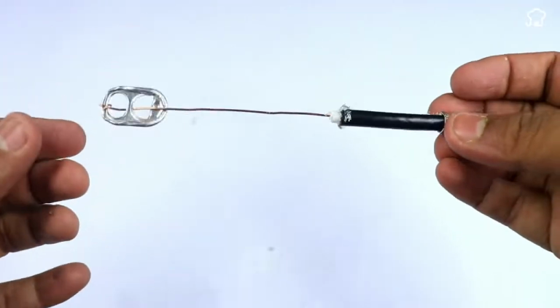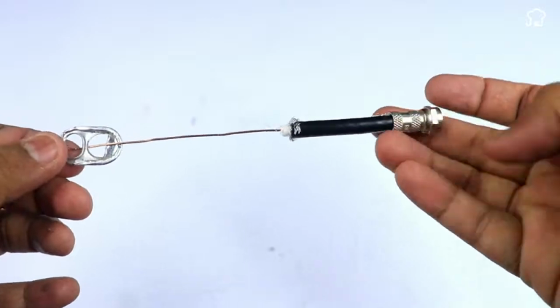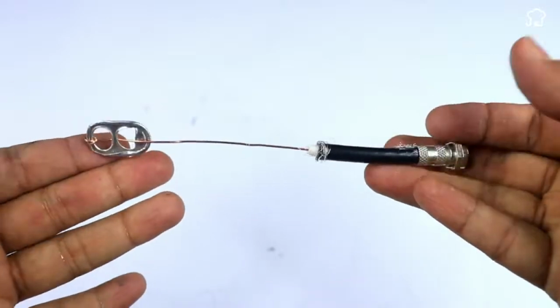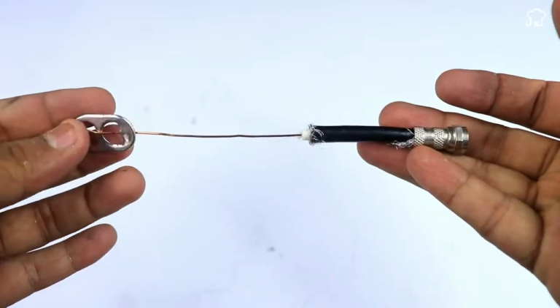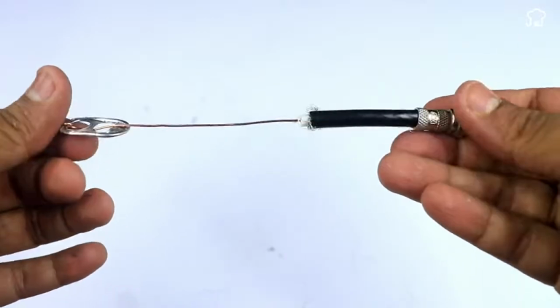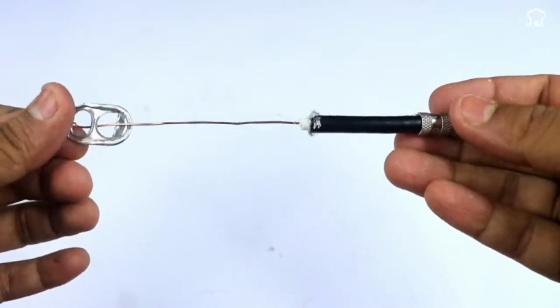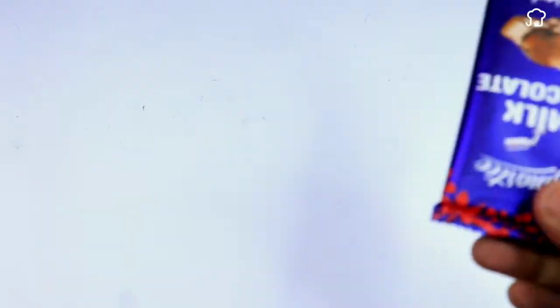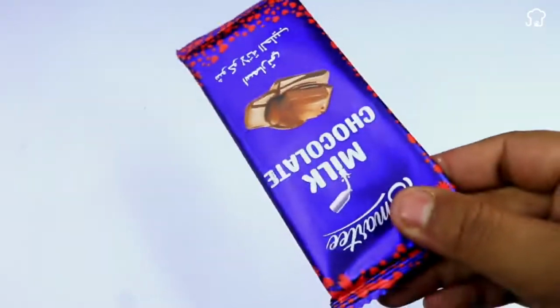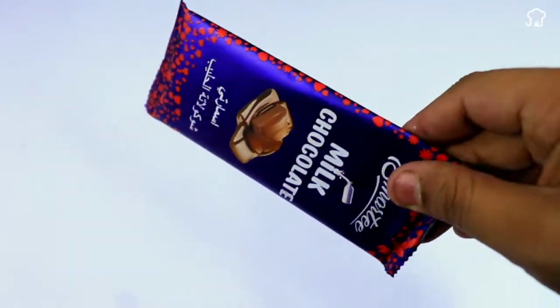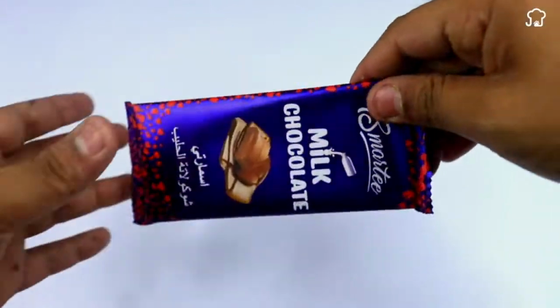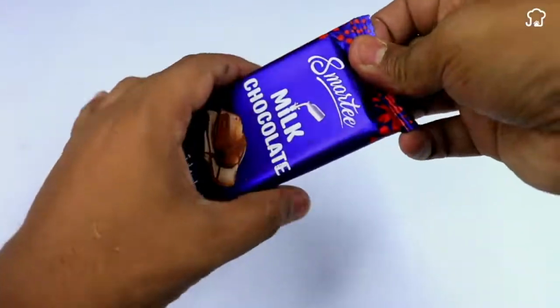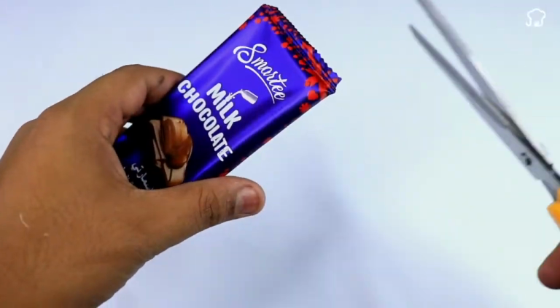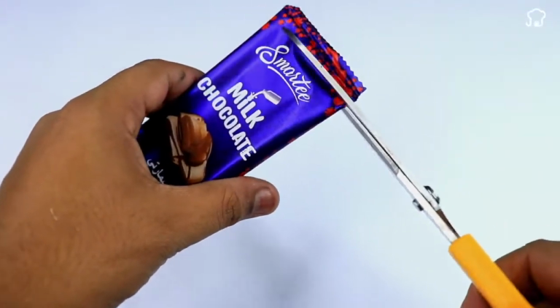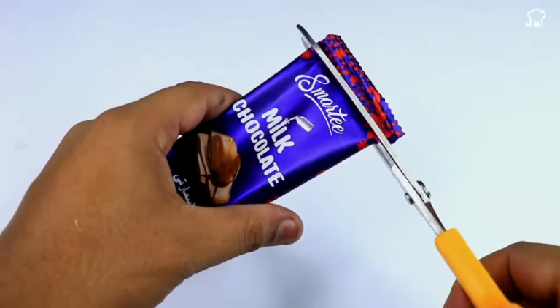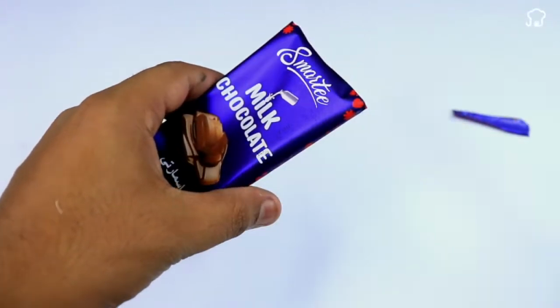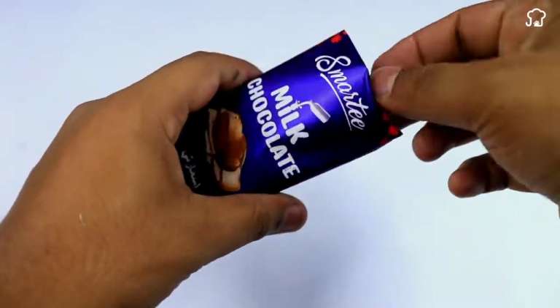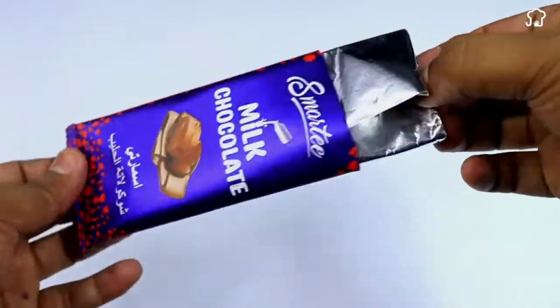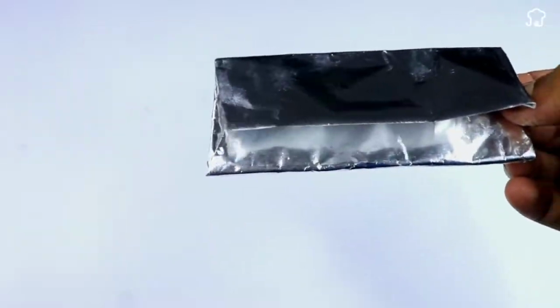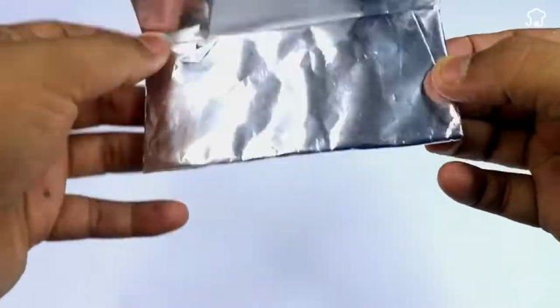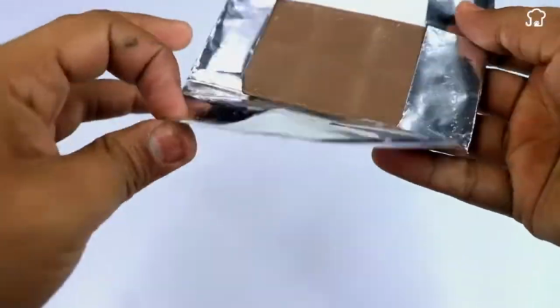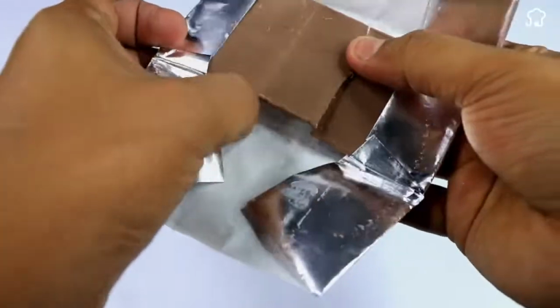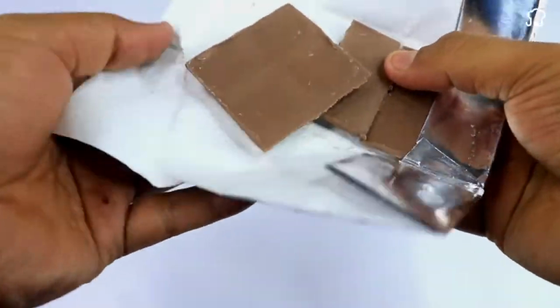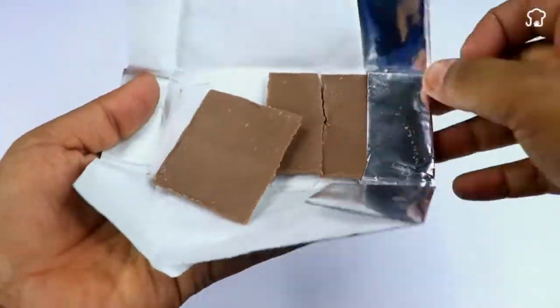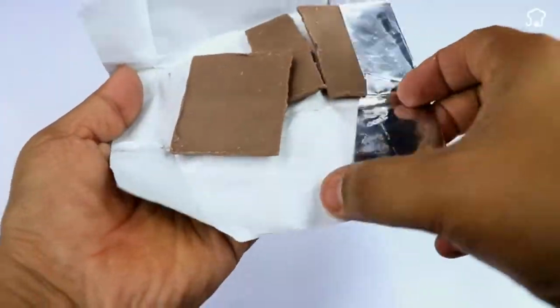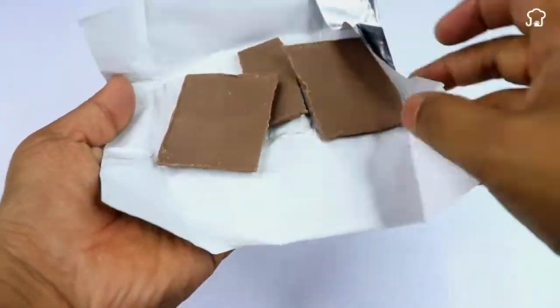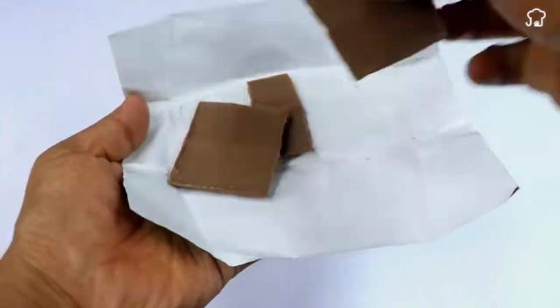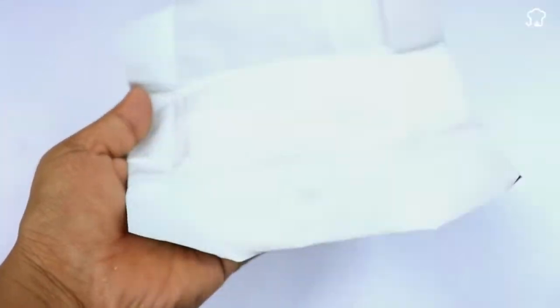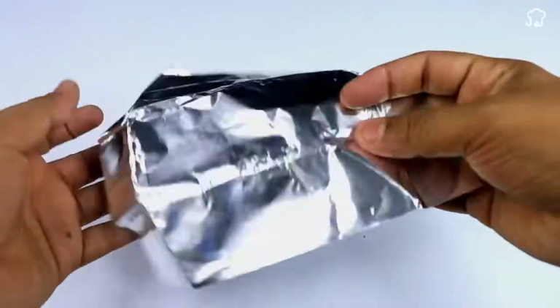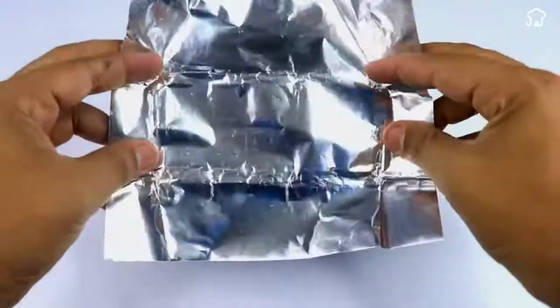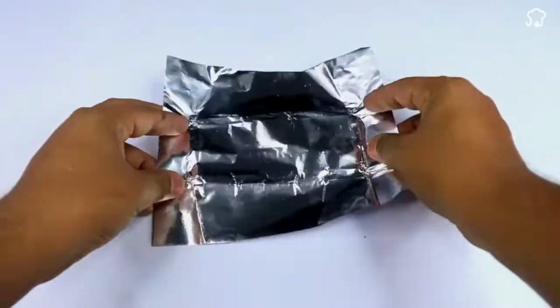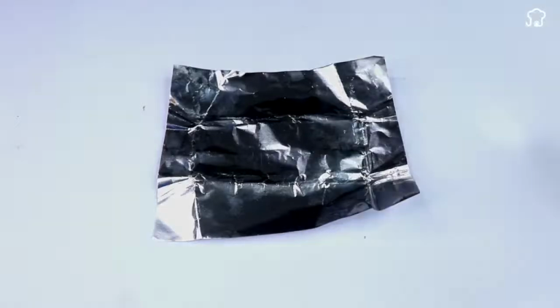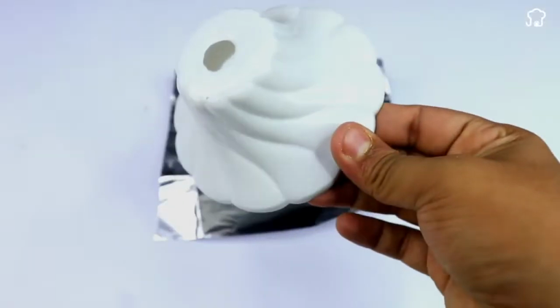Next, we'll take a bar of some kind of food and we'll remove the wrap. Make sure that this wrap contains aluminum. Then we'll take a piece of plastic lid and wrap the wrap around it.